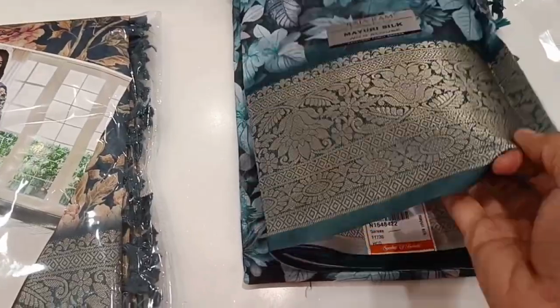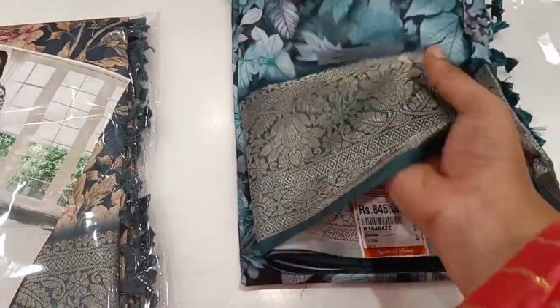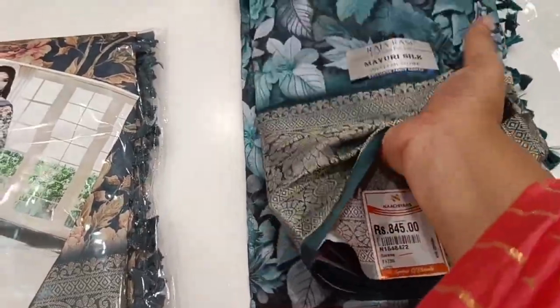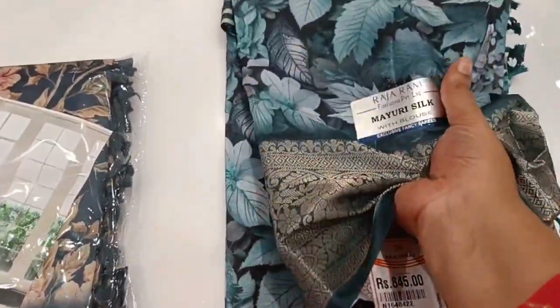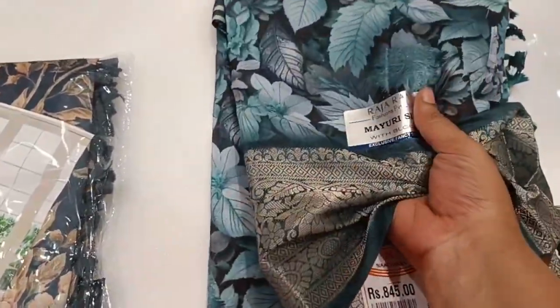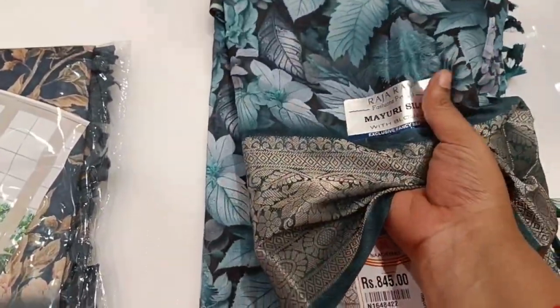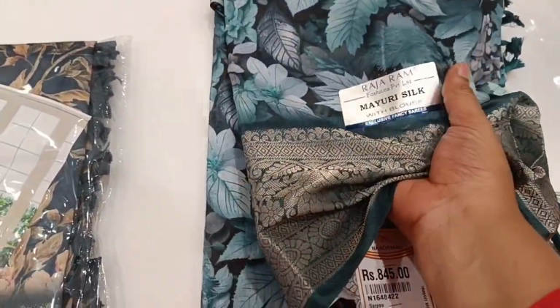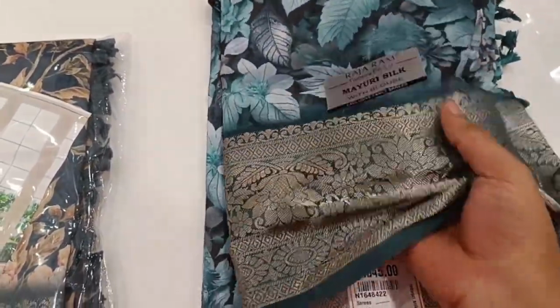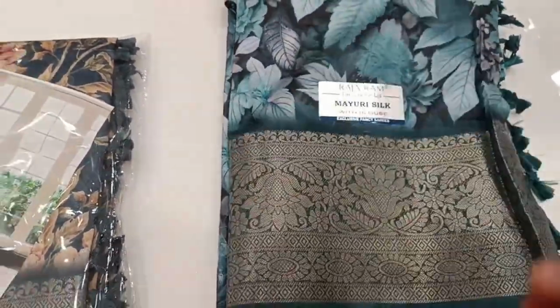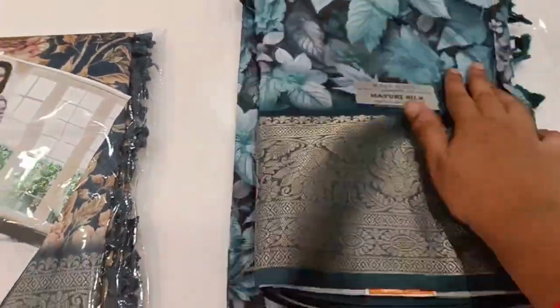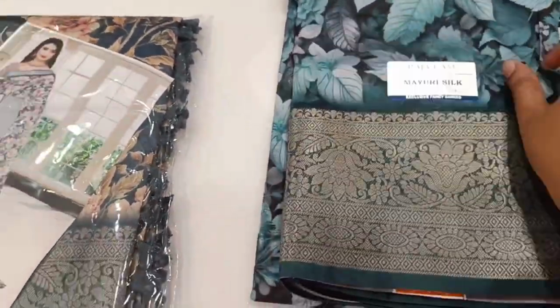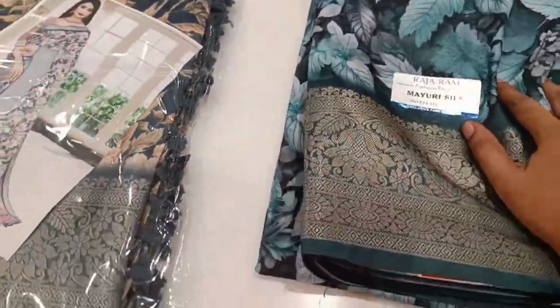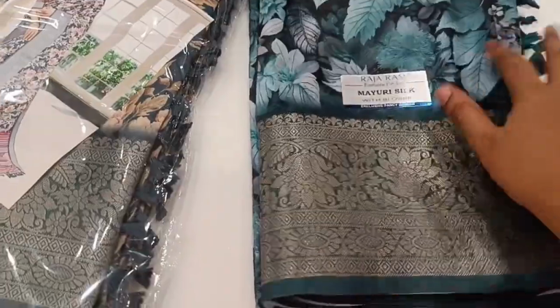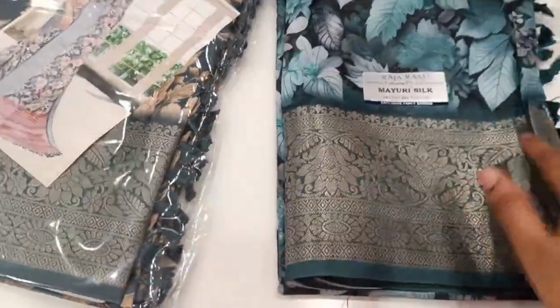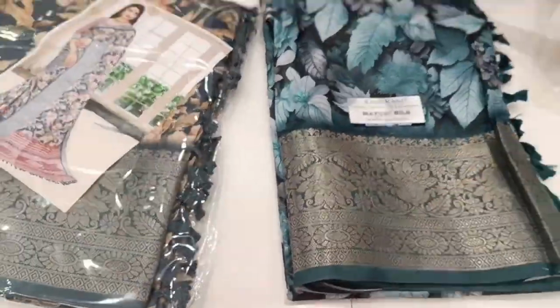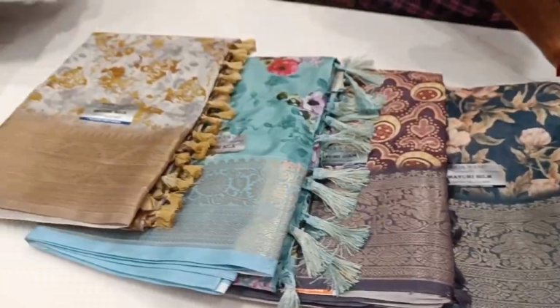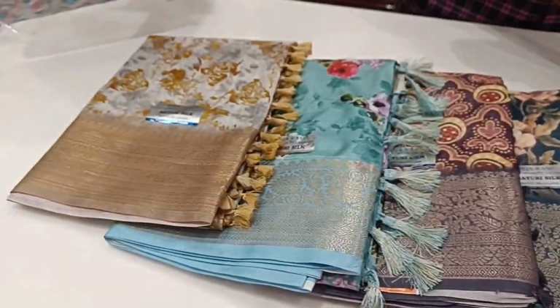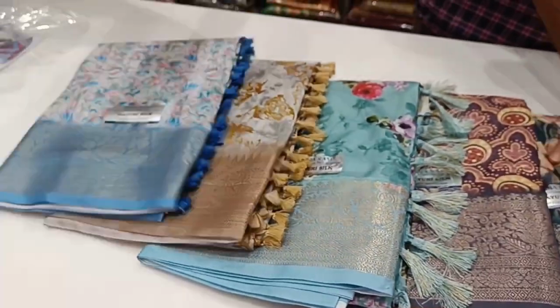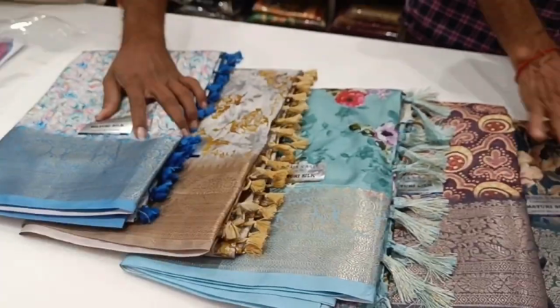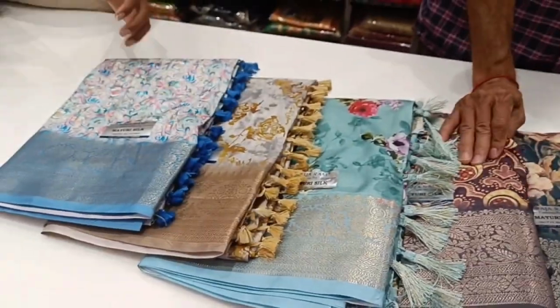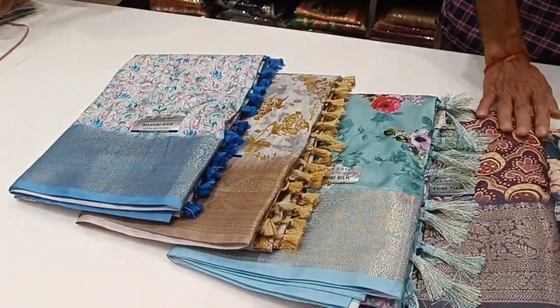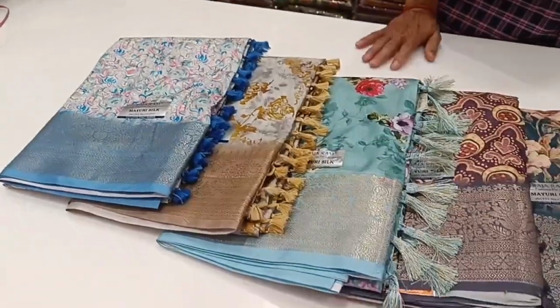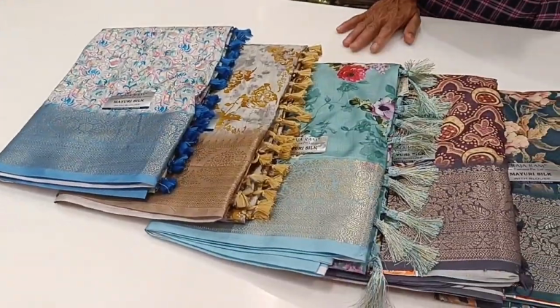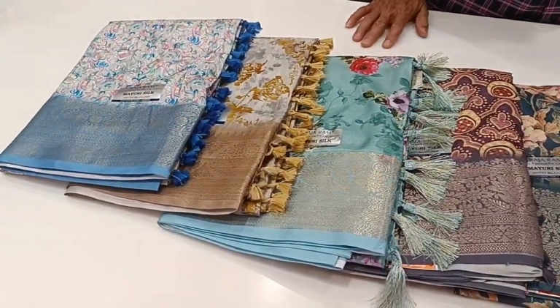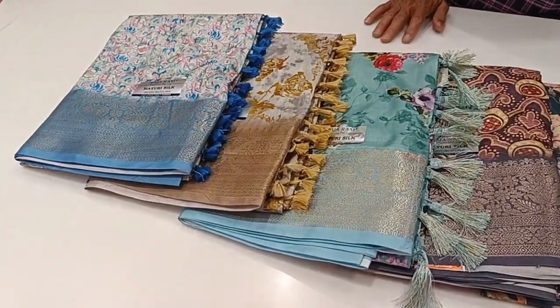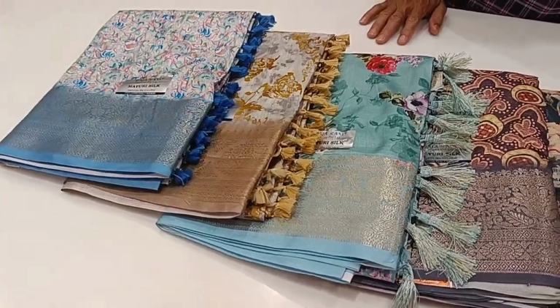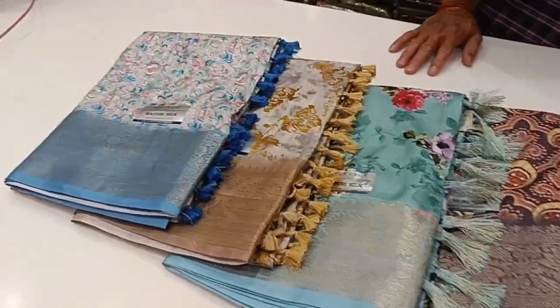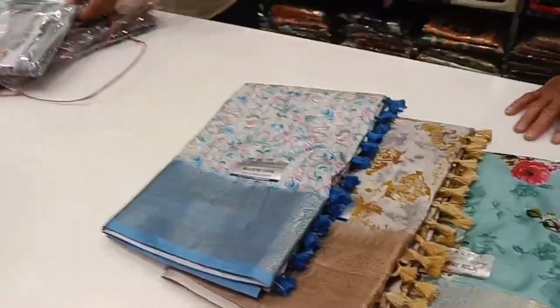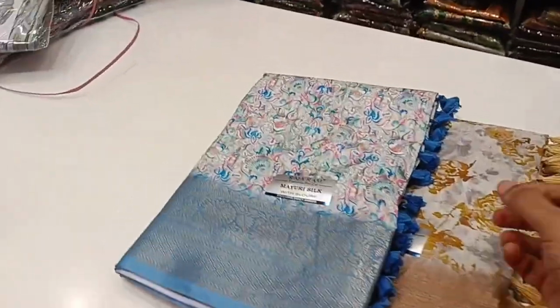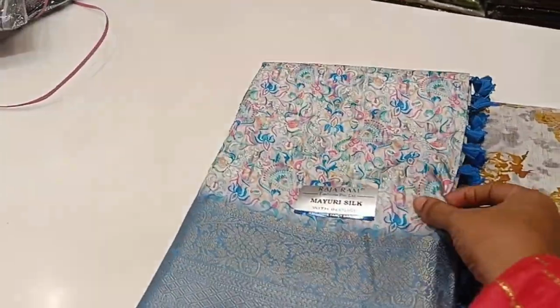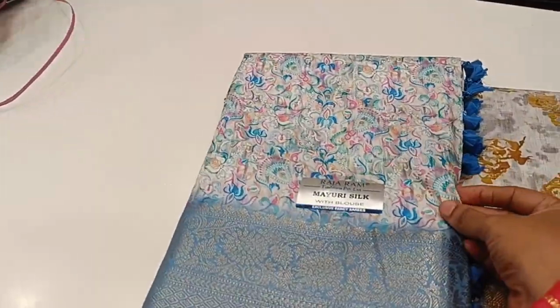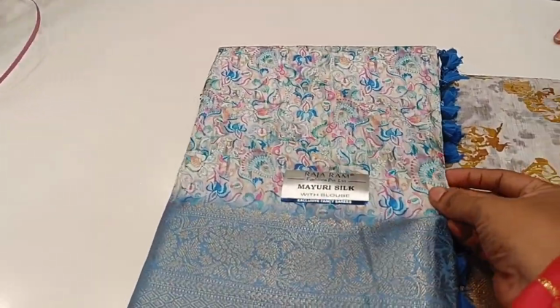It is a soft dress. This is the Silk Sari Collections. Please like the video and subscribe to our channel.